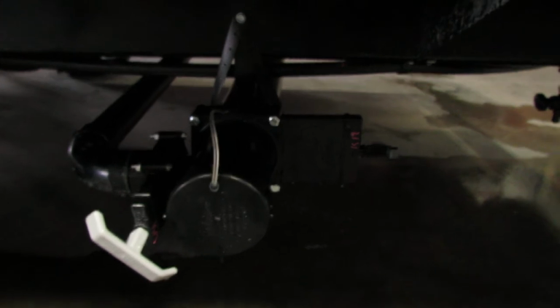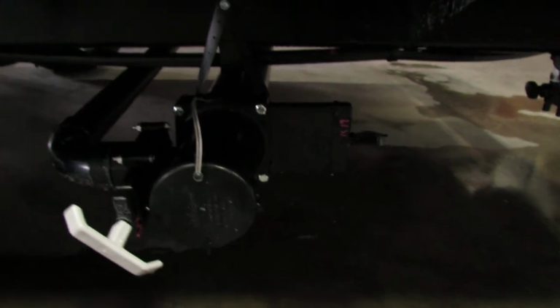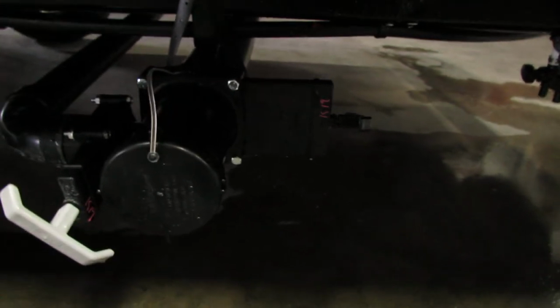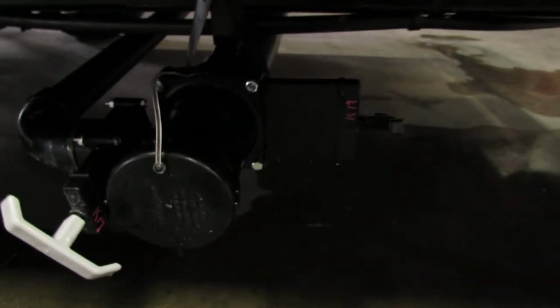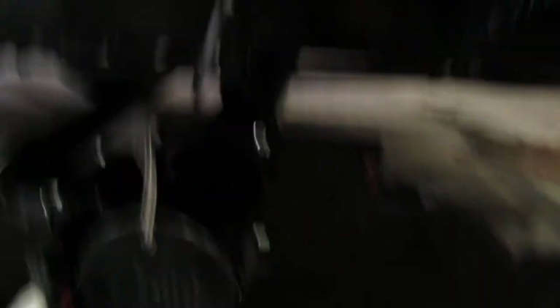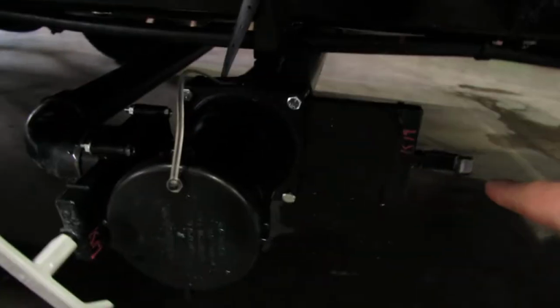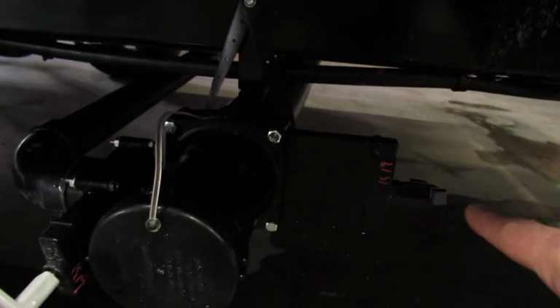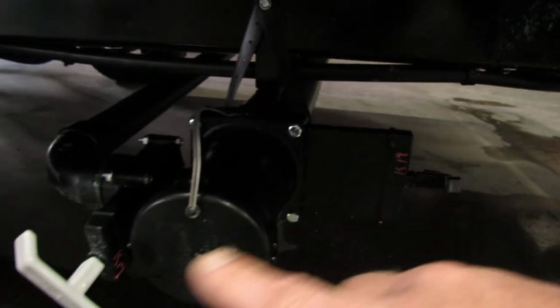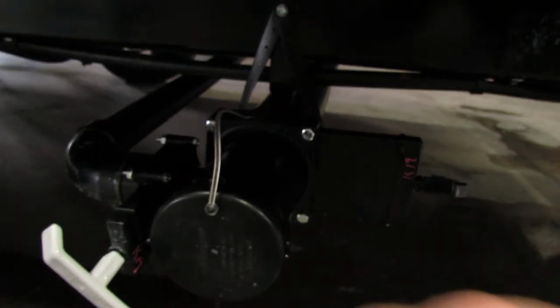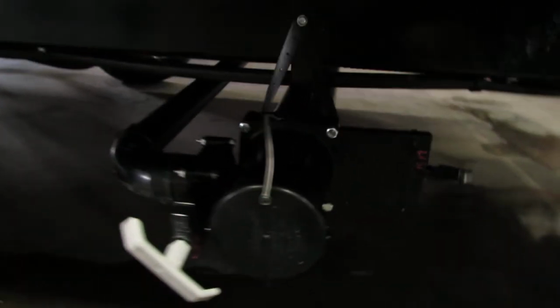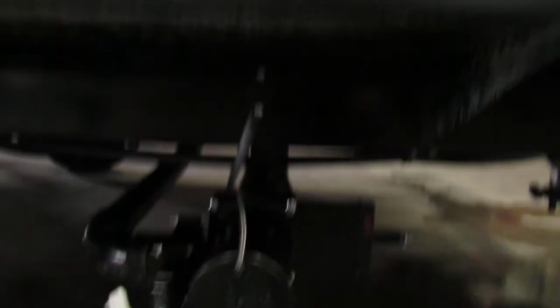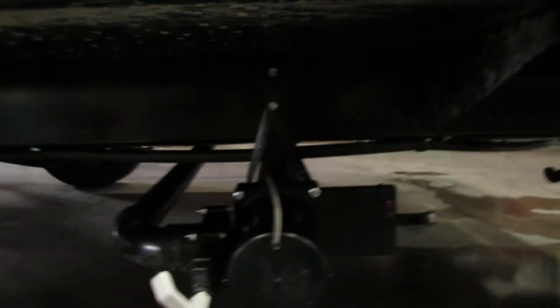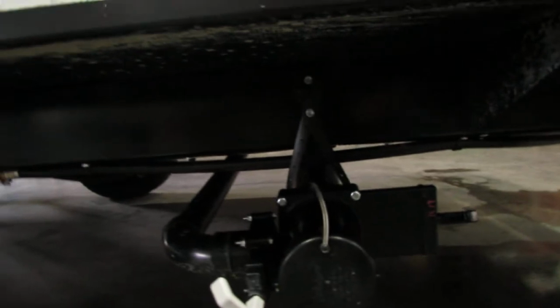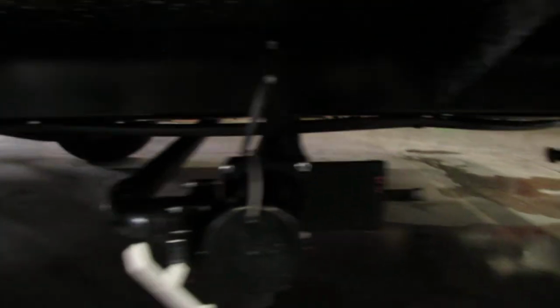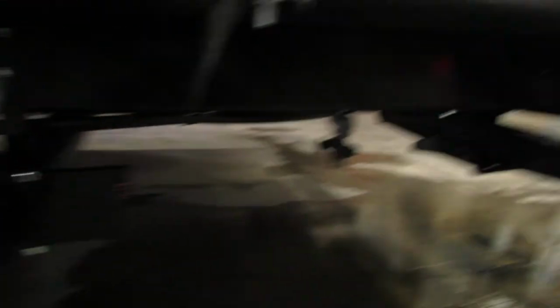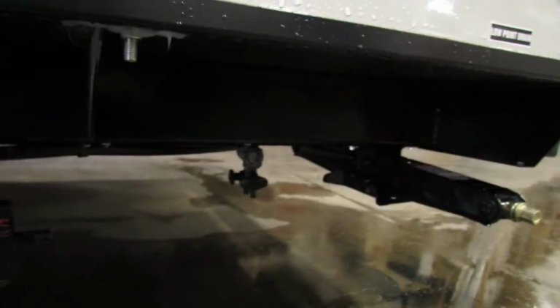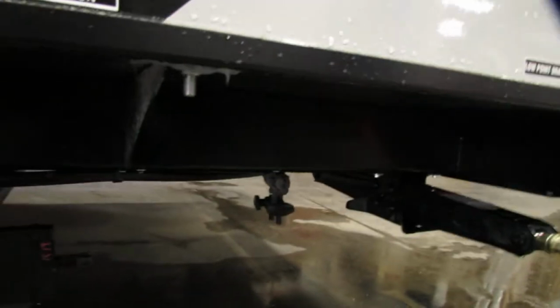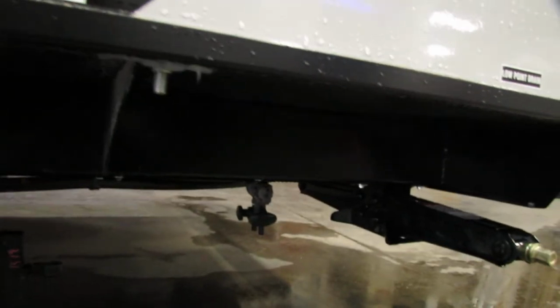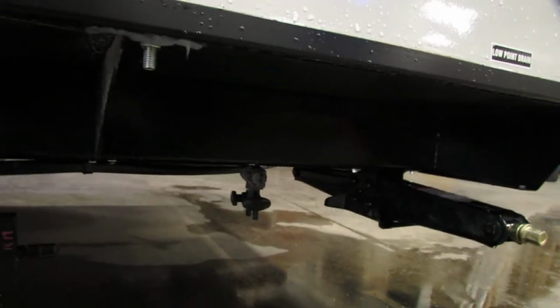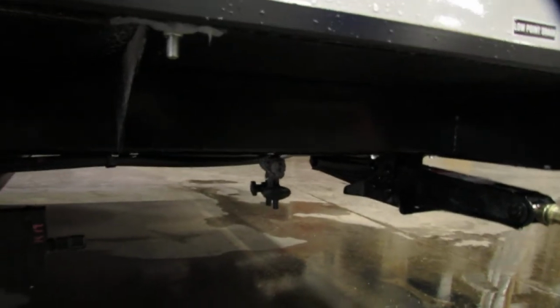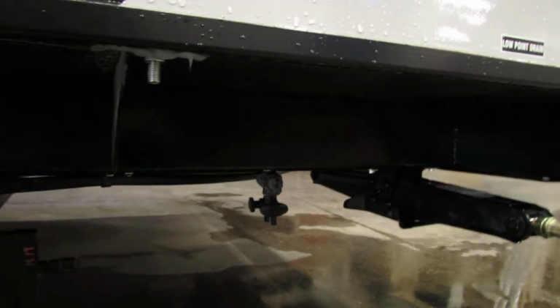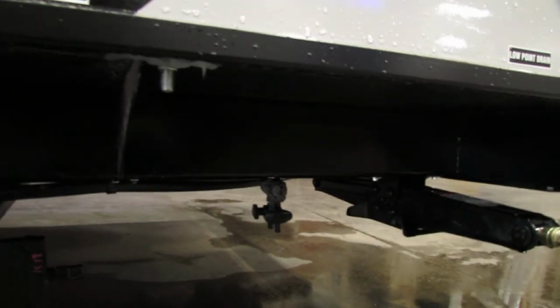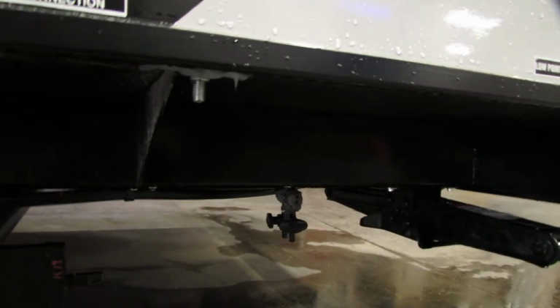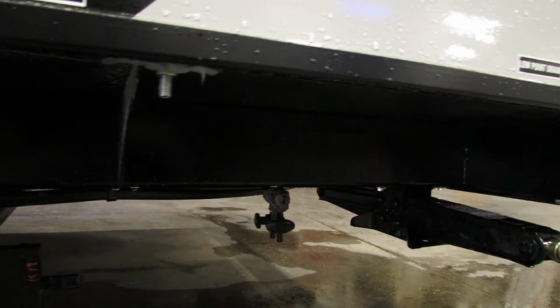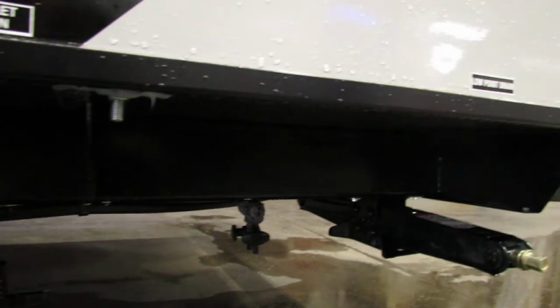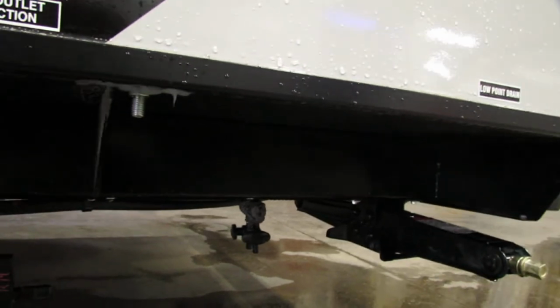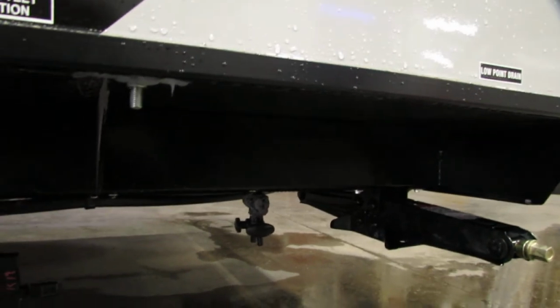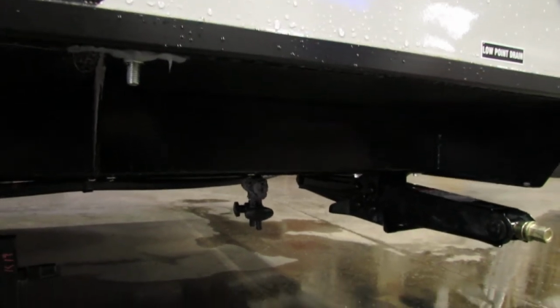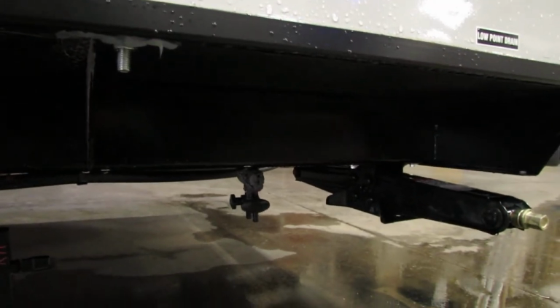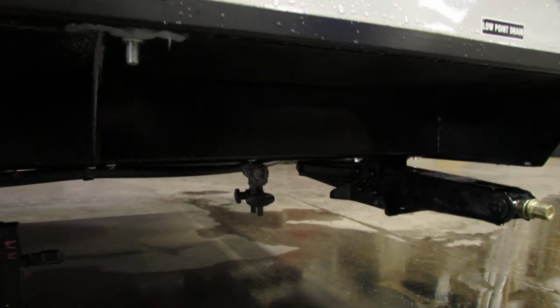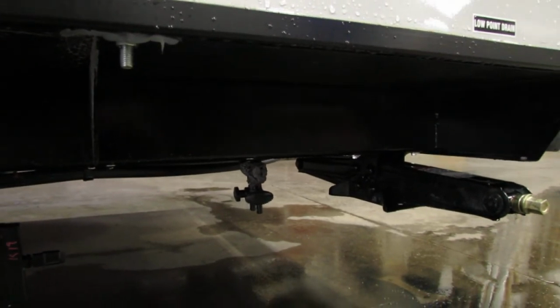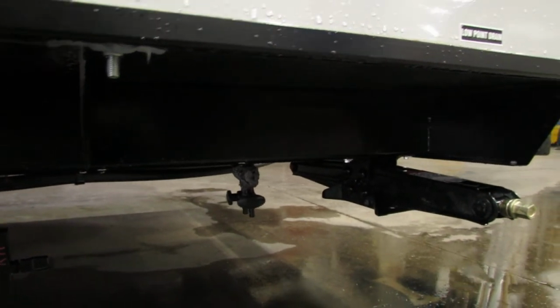Your grays and blacks — the black handle to the right is for the toilet, and the gray is for shower and sinks. You do have two low point drains. If something were to leak inside, you could drop that out, shut your water, and drain the system for repairs.